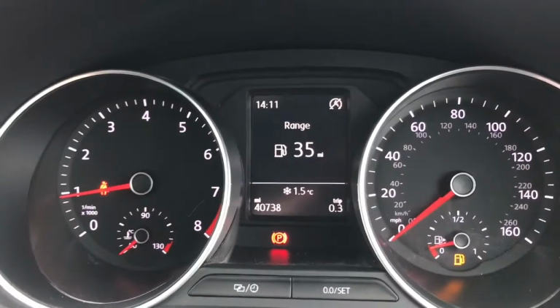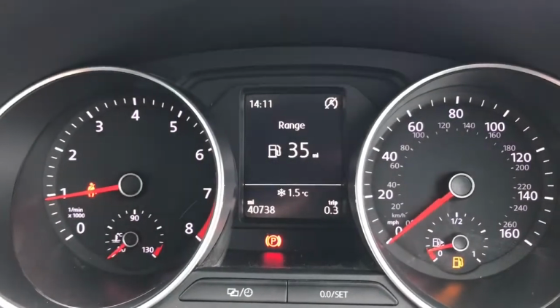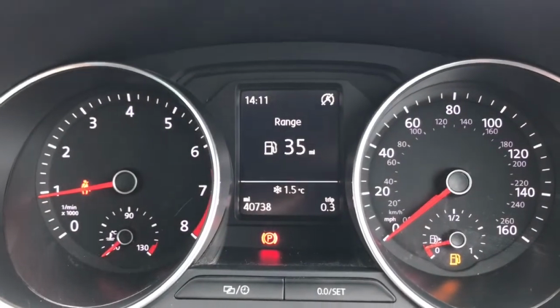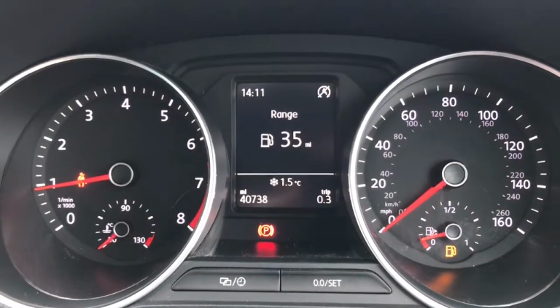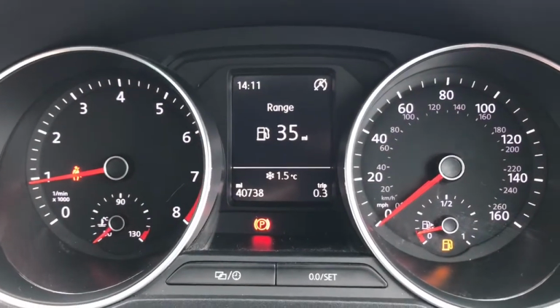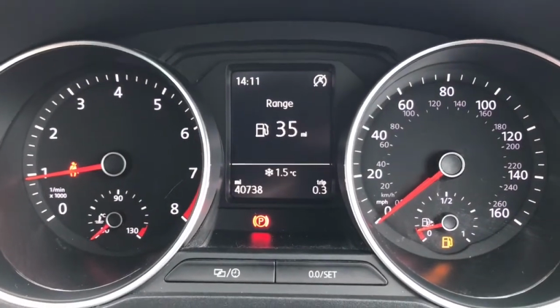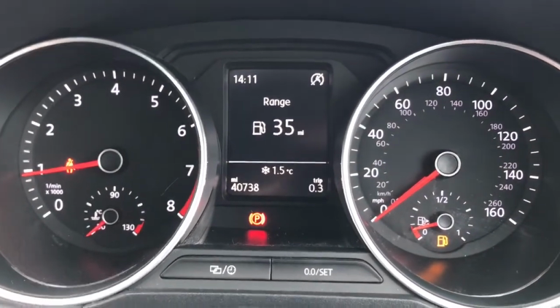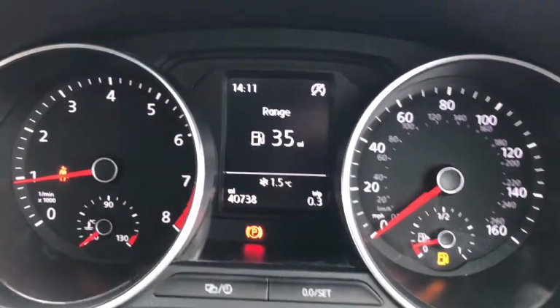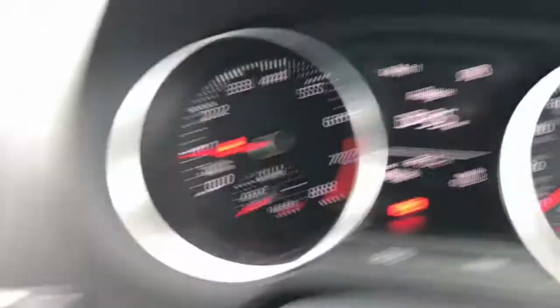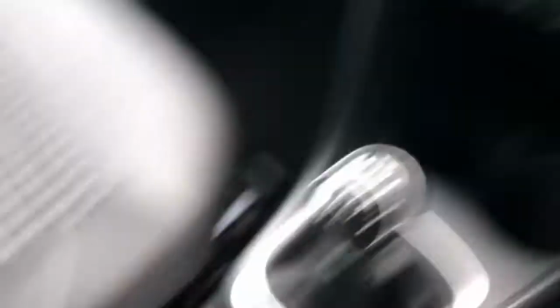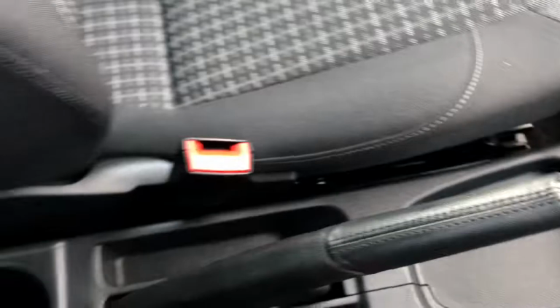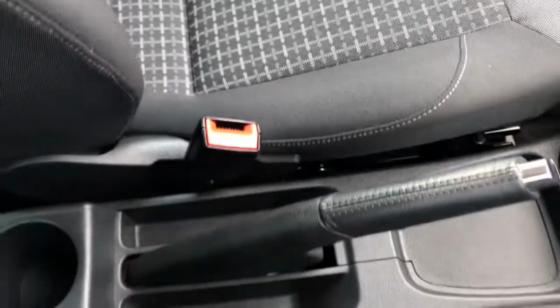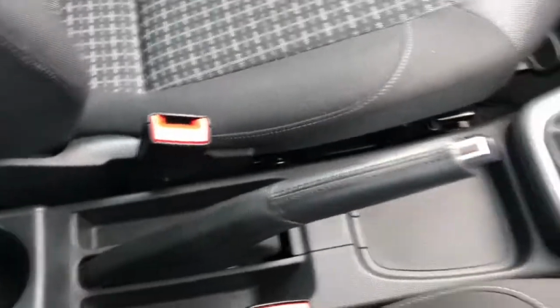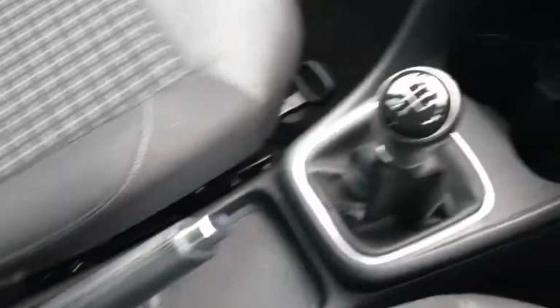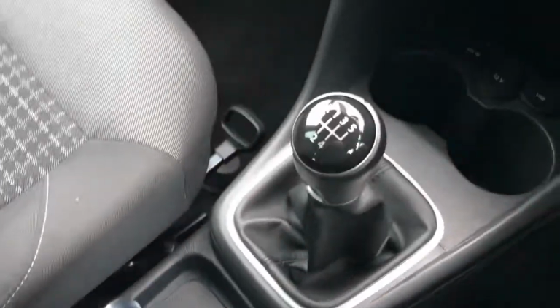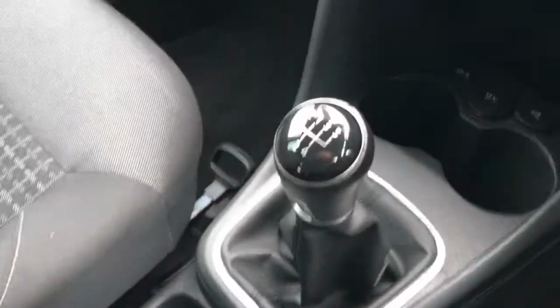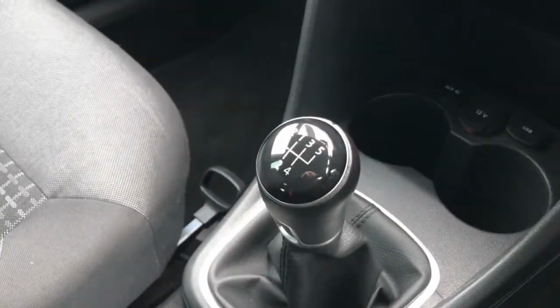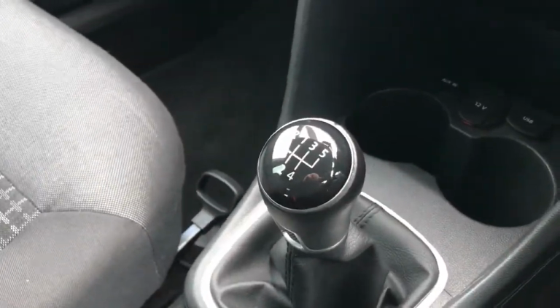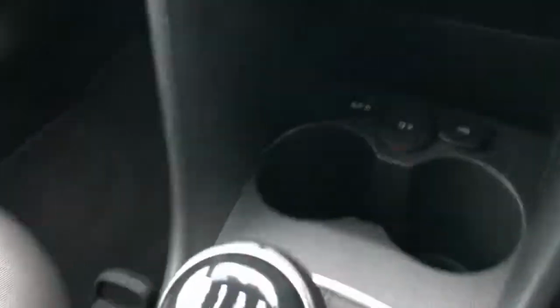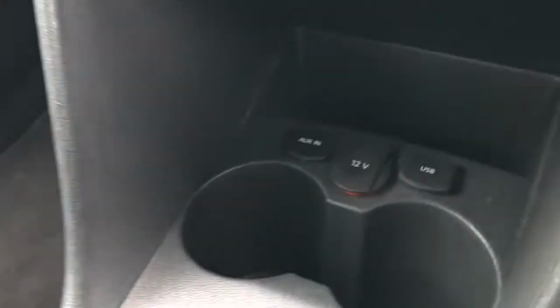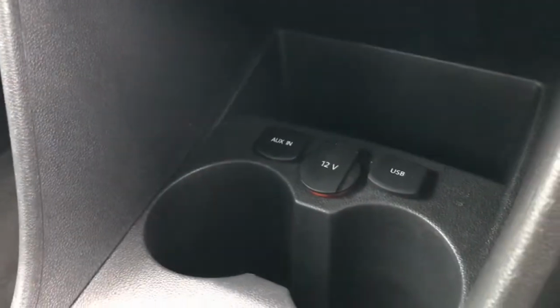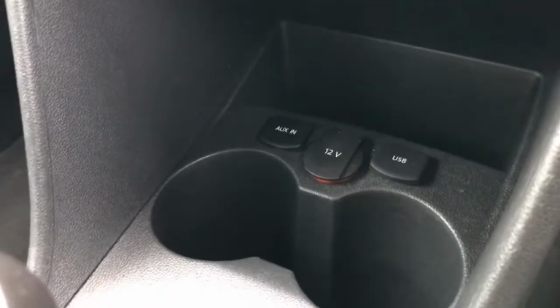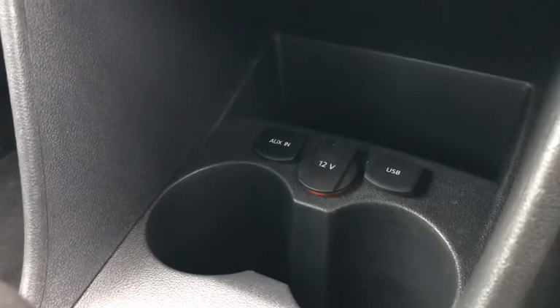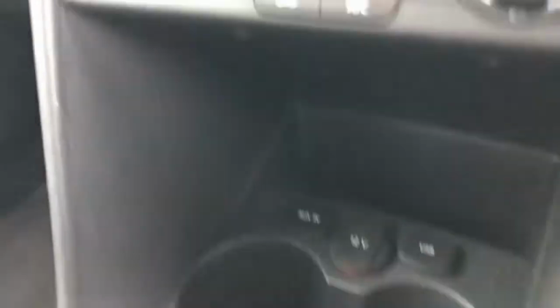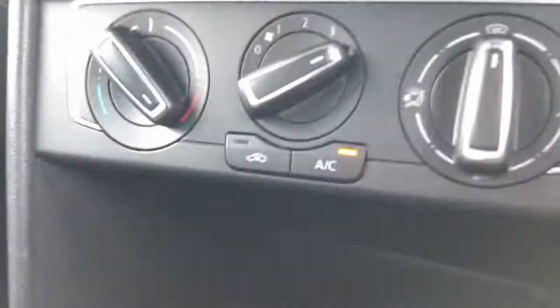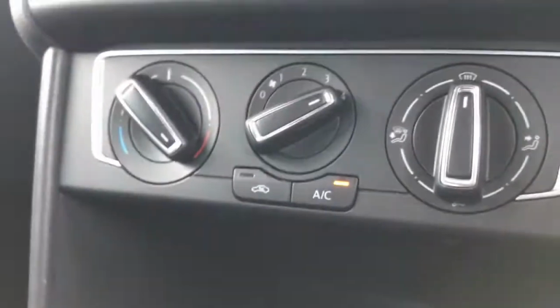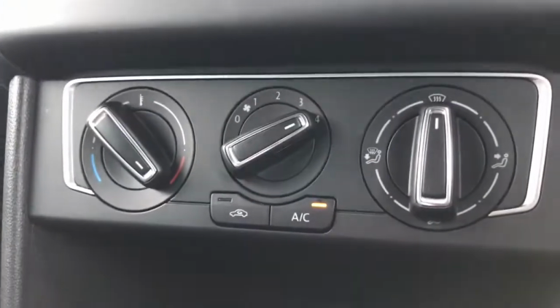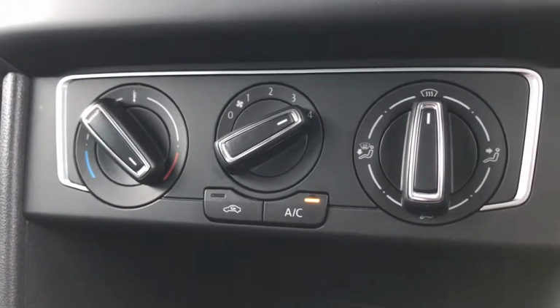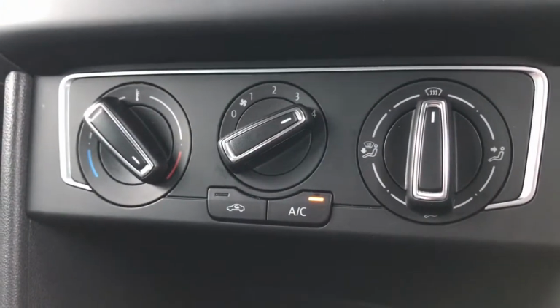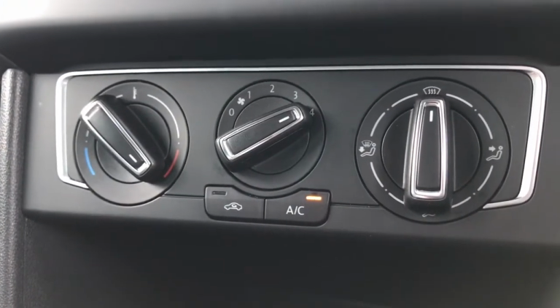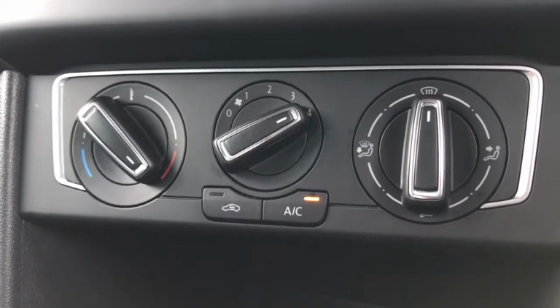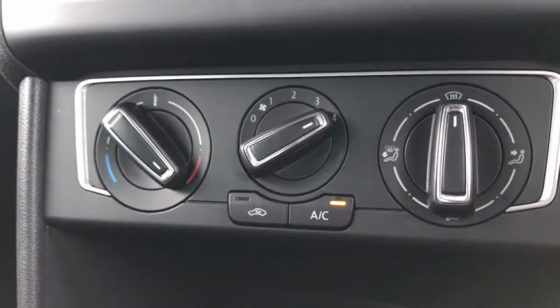This vehicle is currently on 40,738 miles — very good mileage. It comes with a five speed manual gearbox. There's an auxiliary input and USB, as well as a nice and easy to use air conditioning panel.